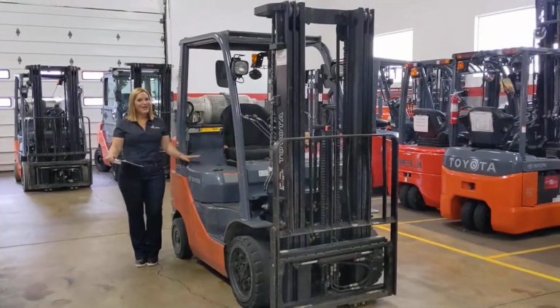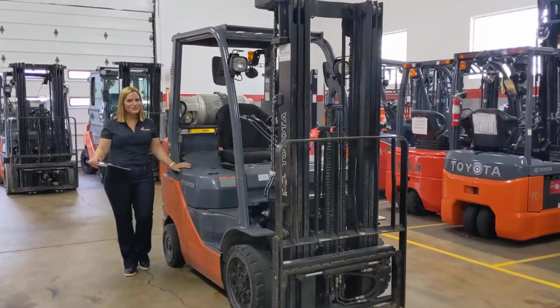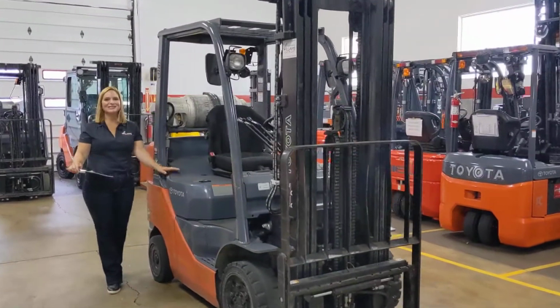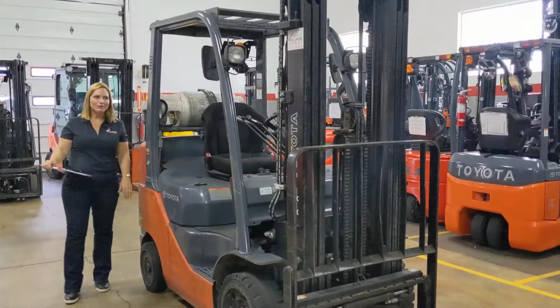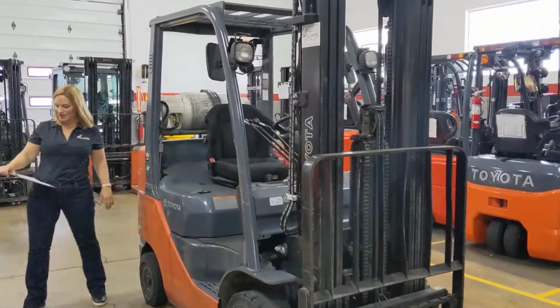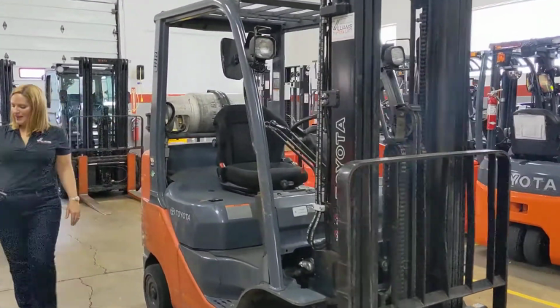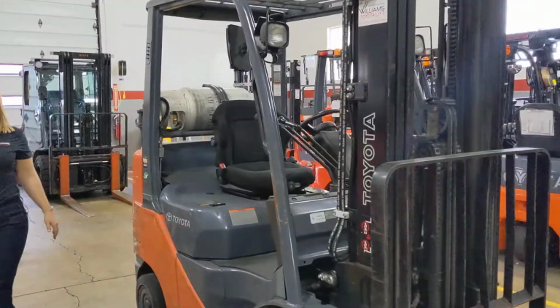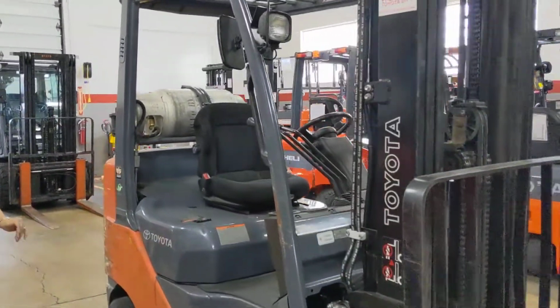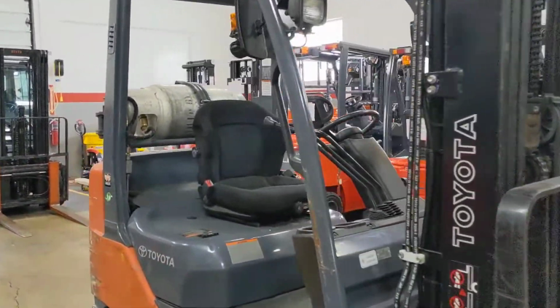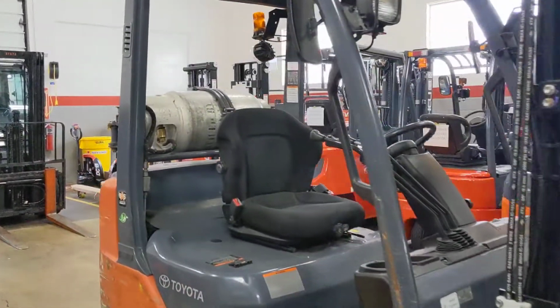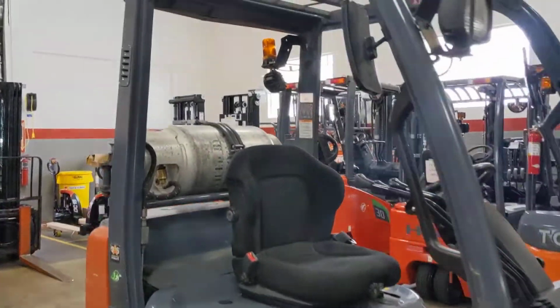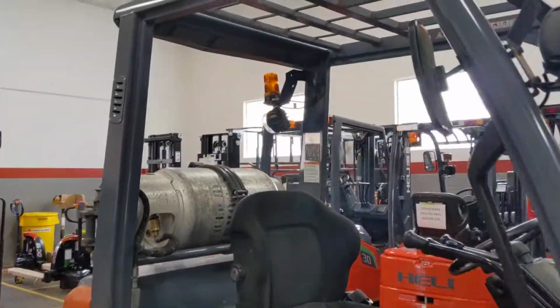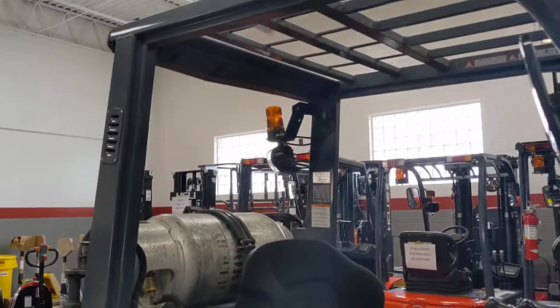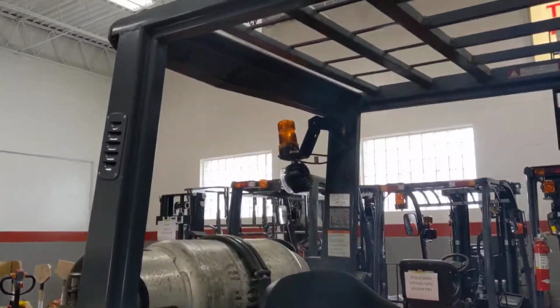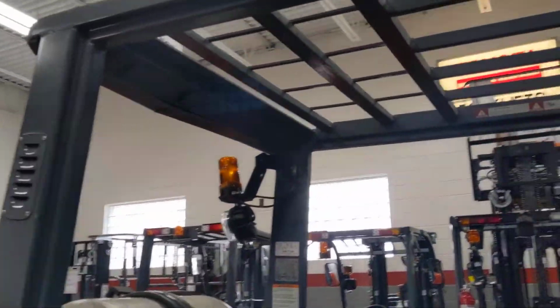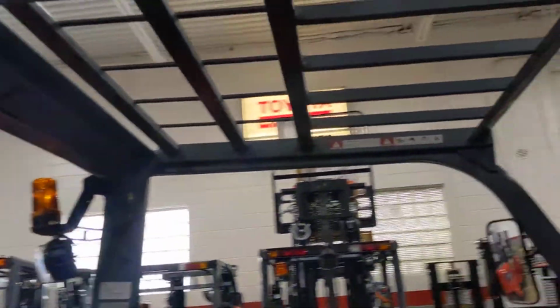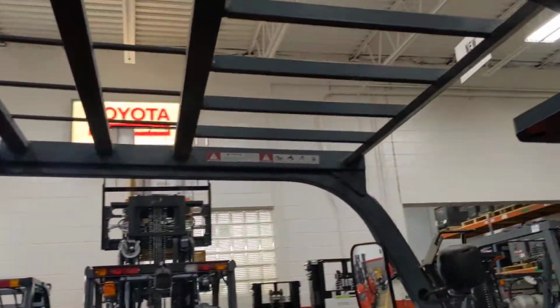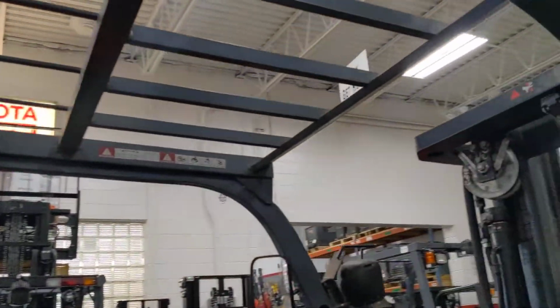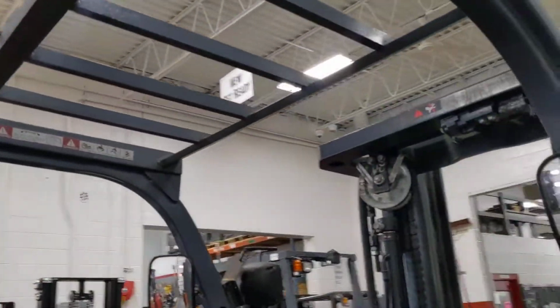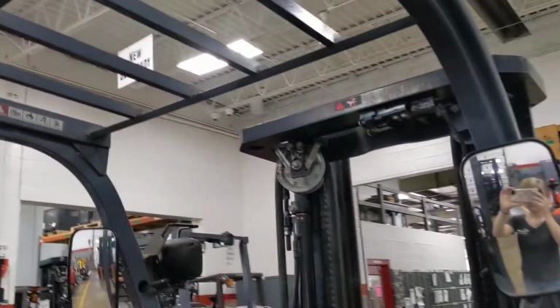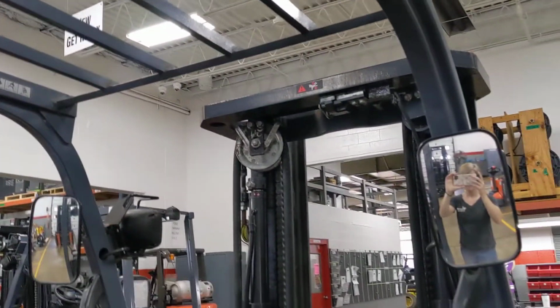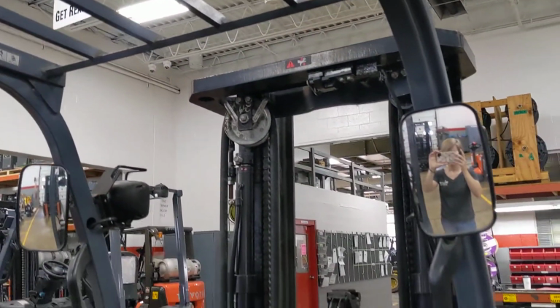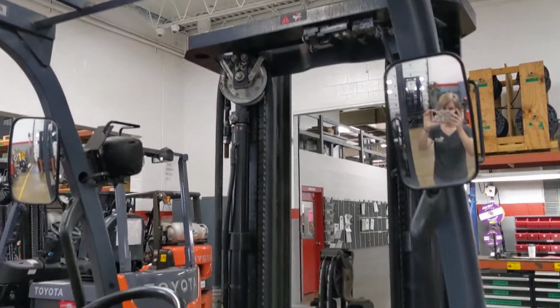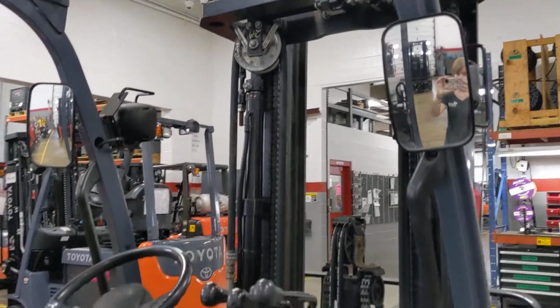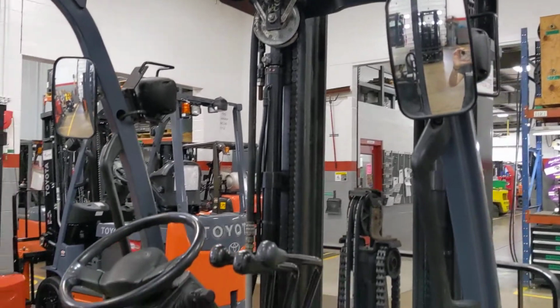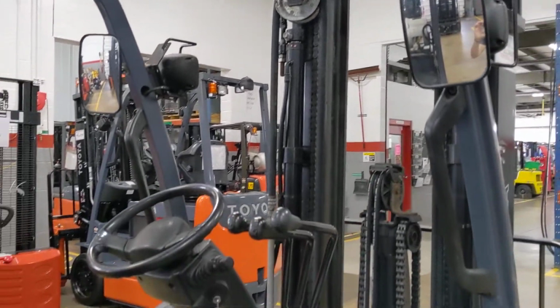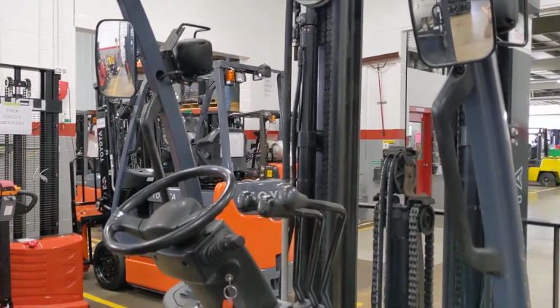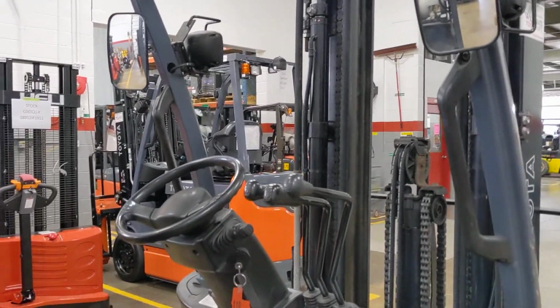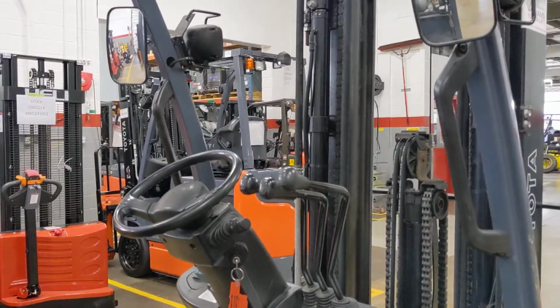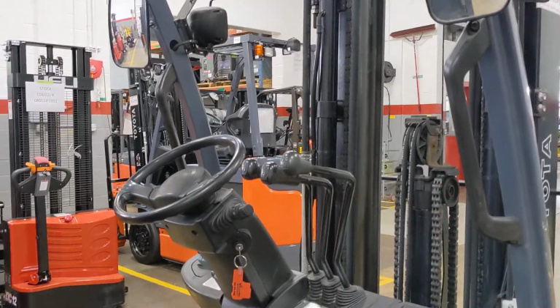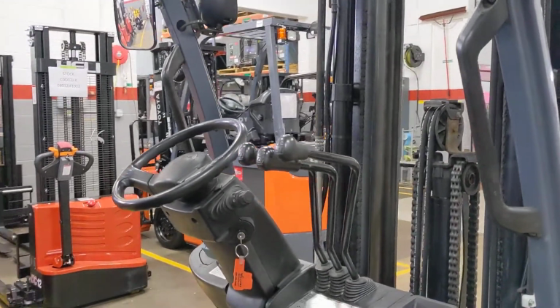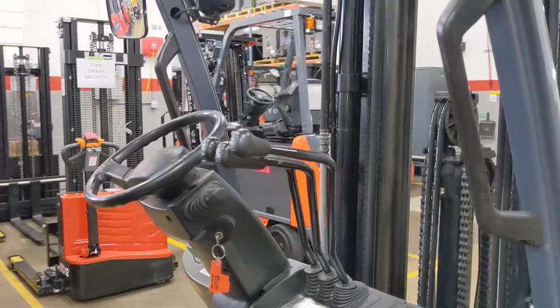This truck is in great shape and it is a real workhorse. It's a 5,000 pound base capacity and it runs on LP. It has just over 6,500 hours and you can see there that it has three-way hydraulics.